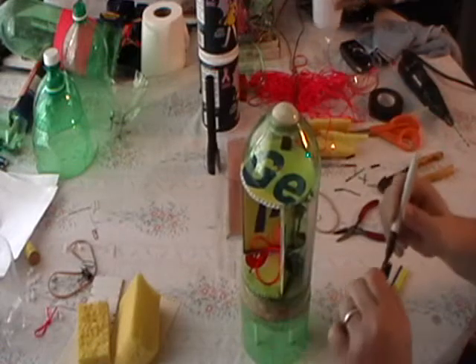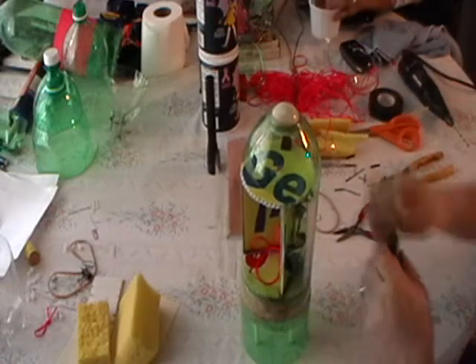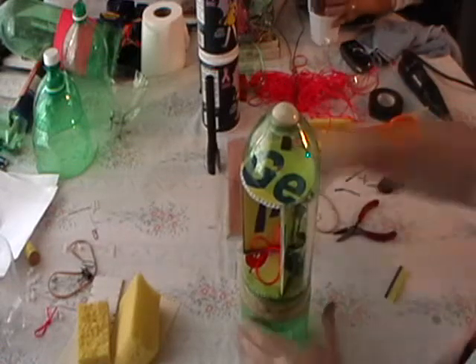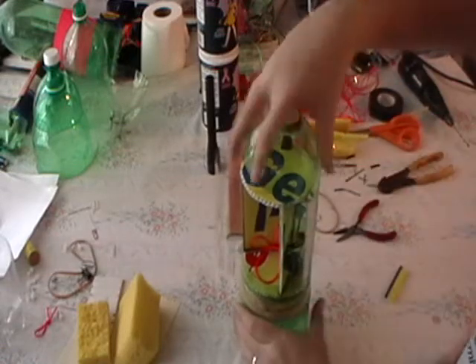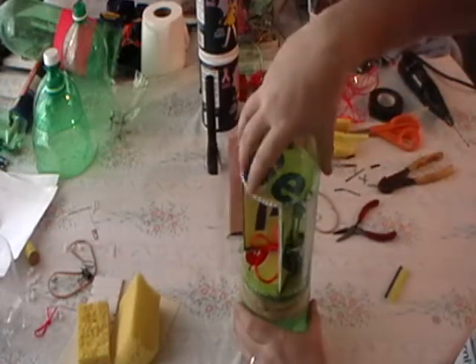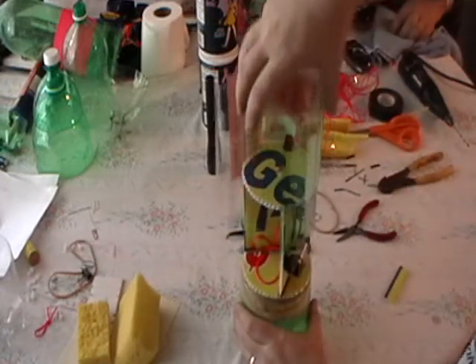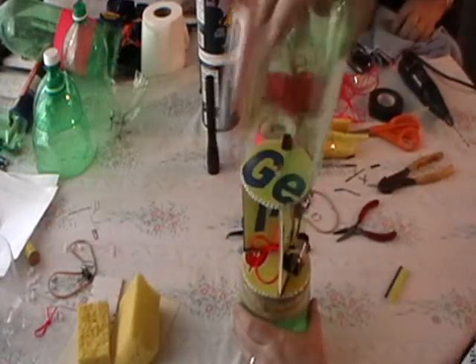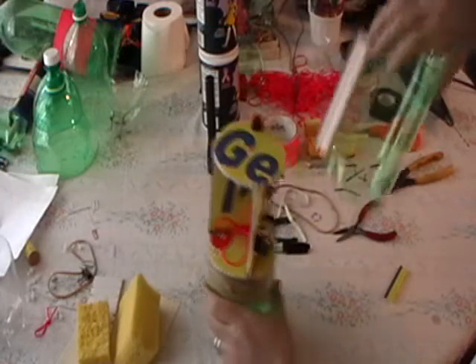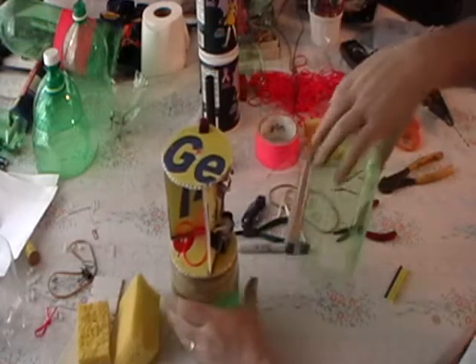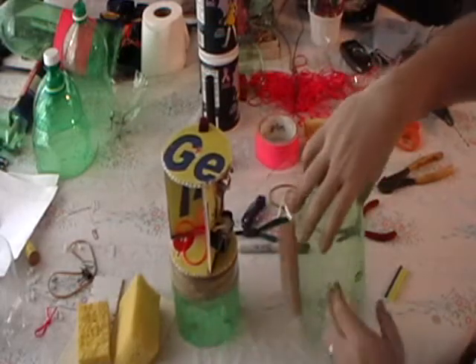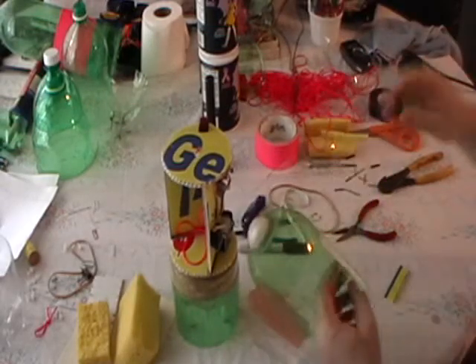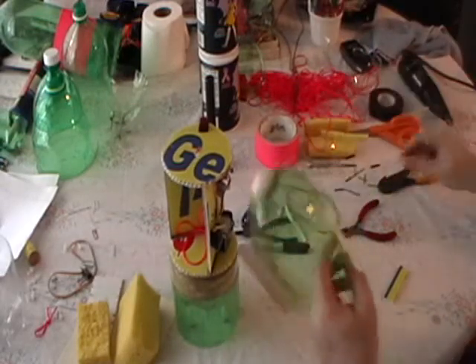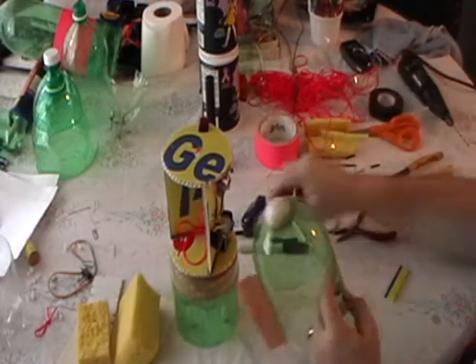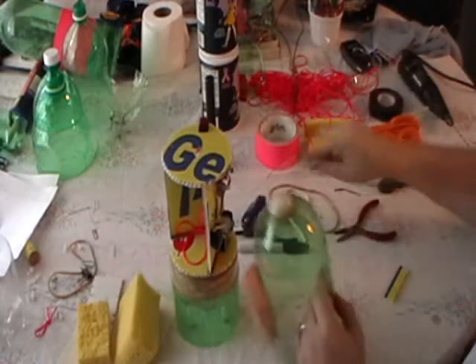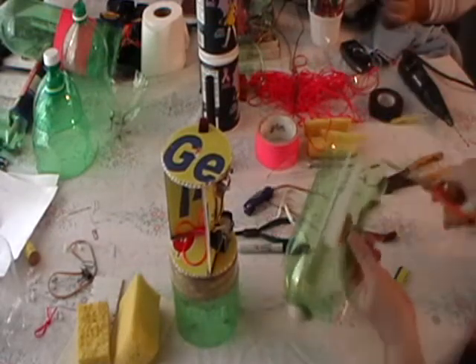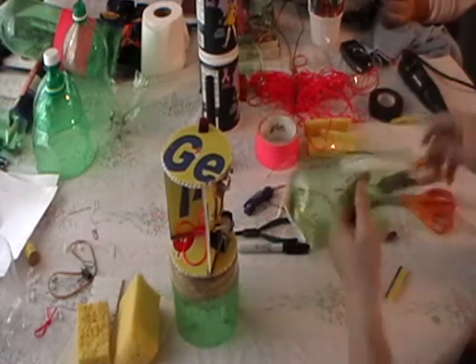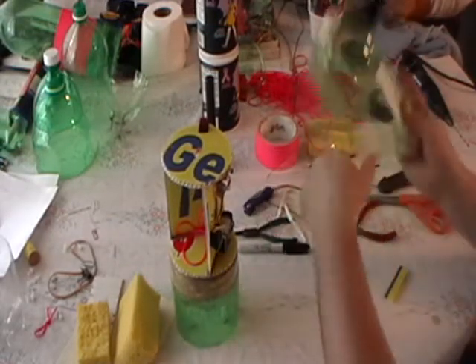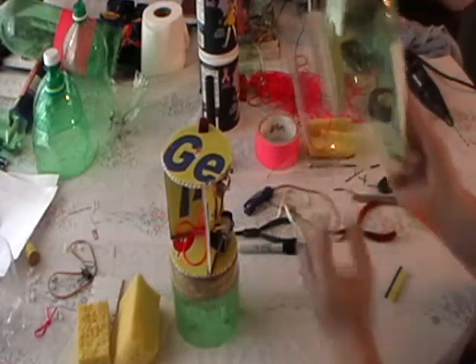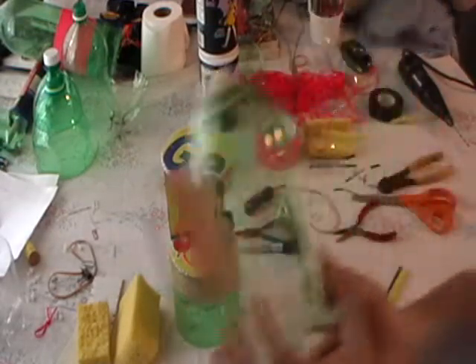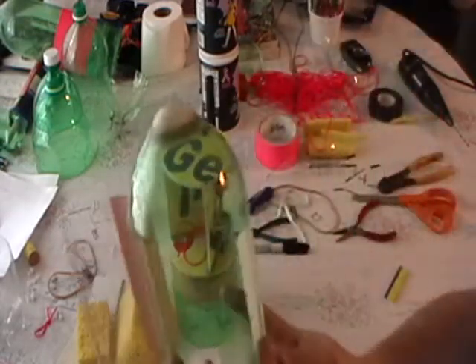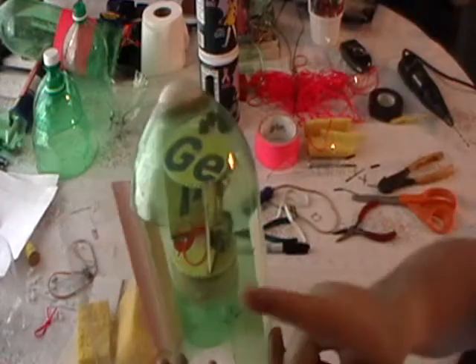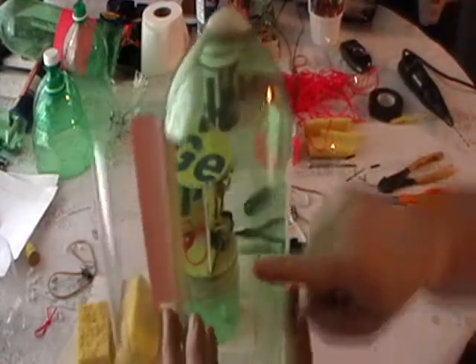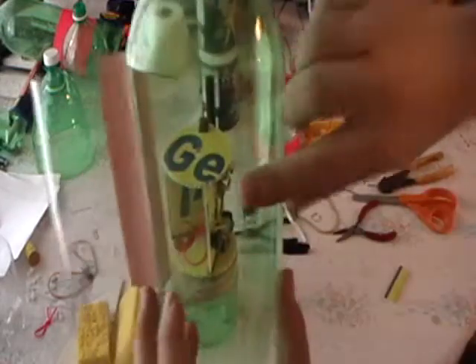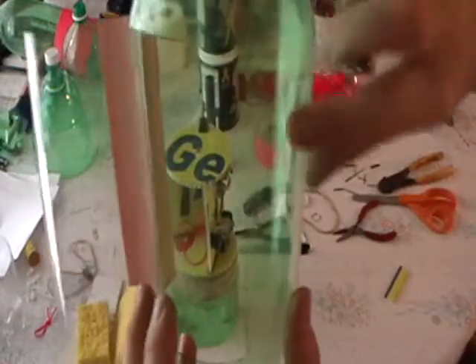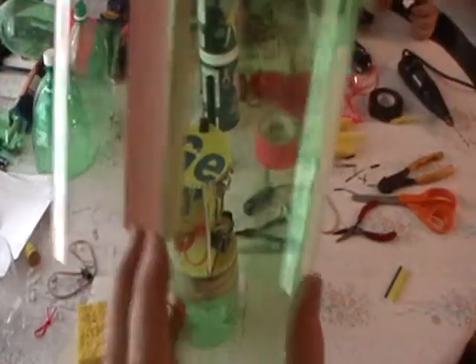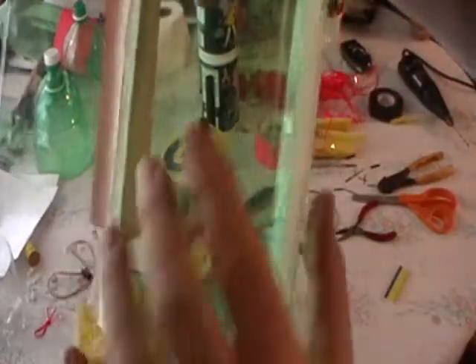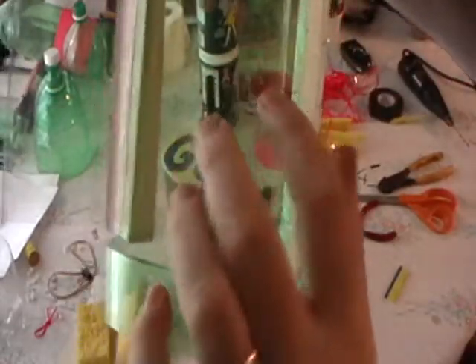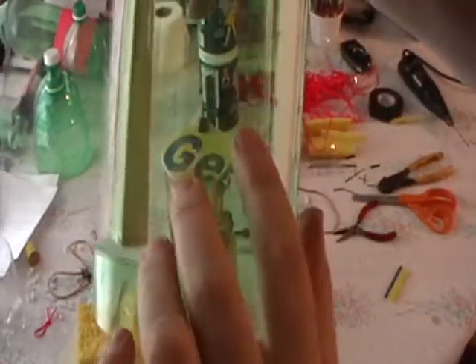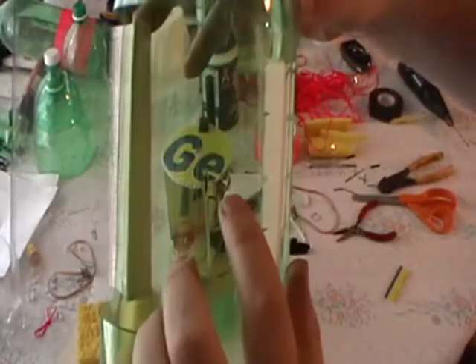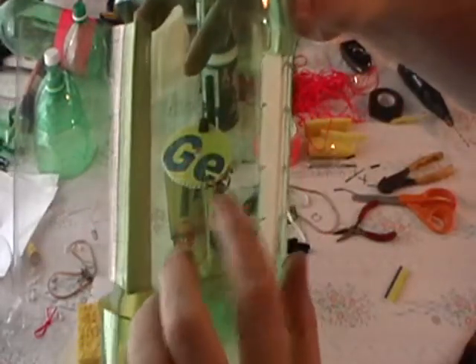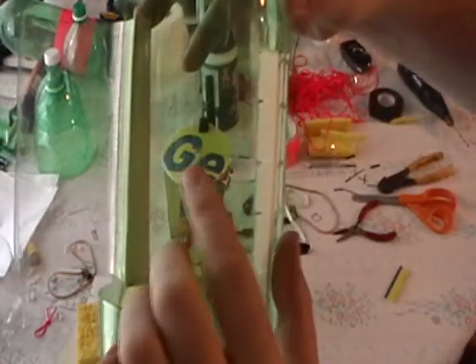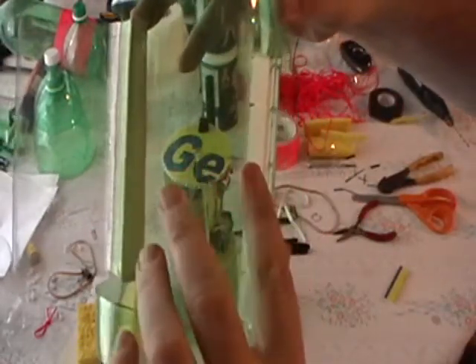Now with that marked, you want to cut it. Then you're ready to slide it in. Now with my opening cut in for the servo horn, we're ready to put the assembly together.